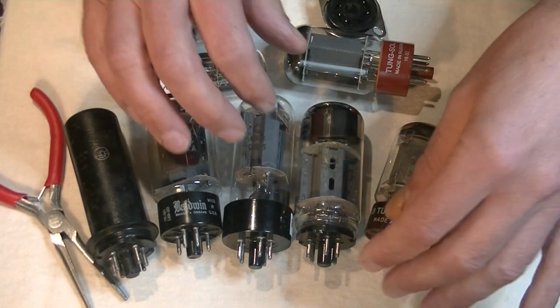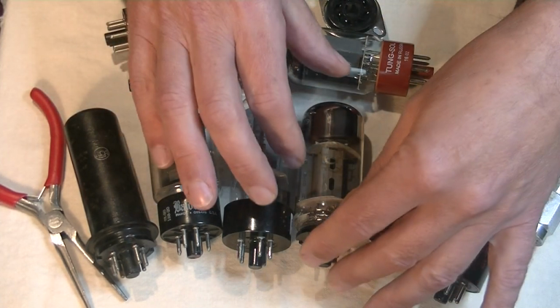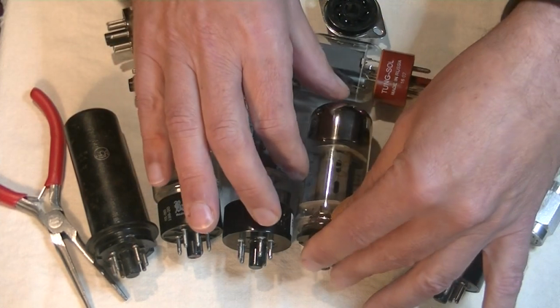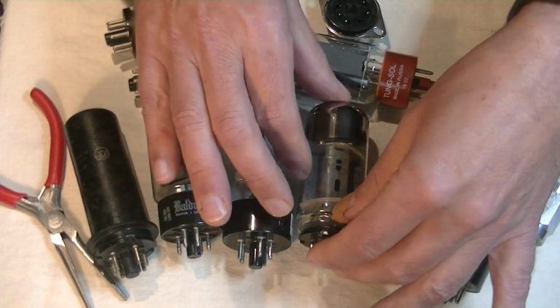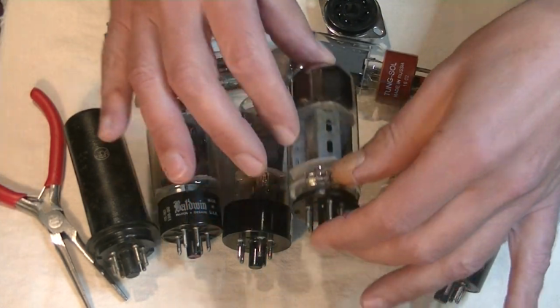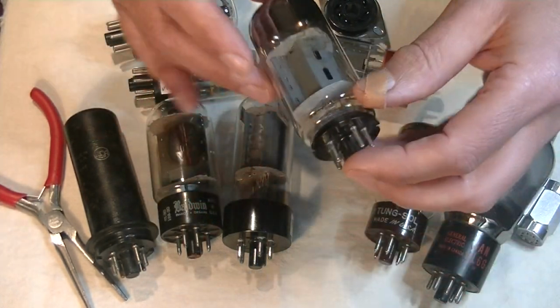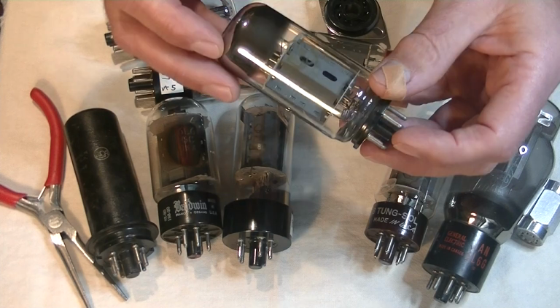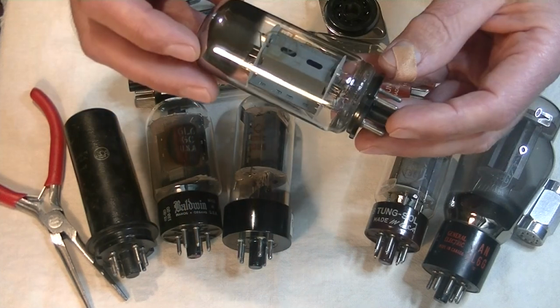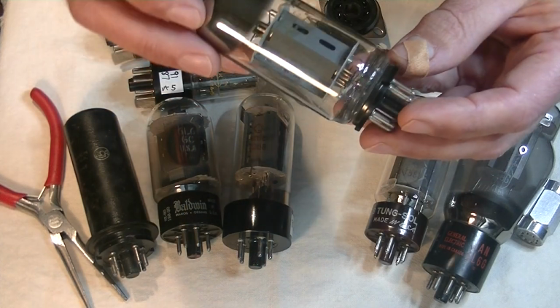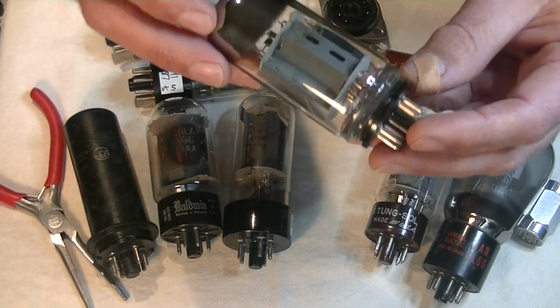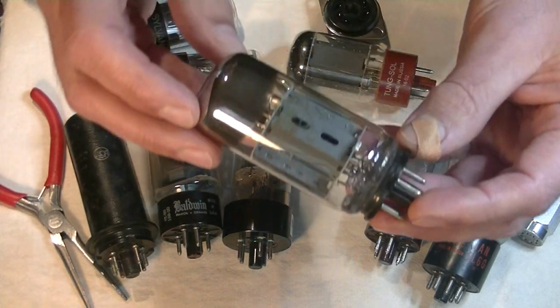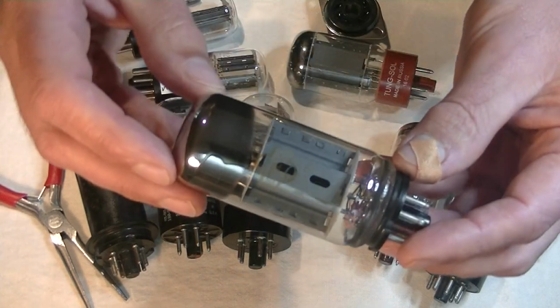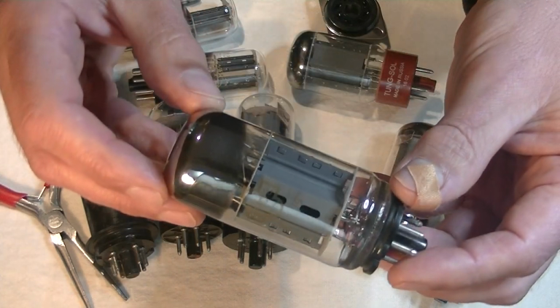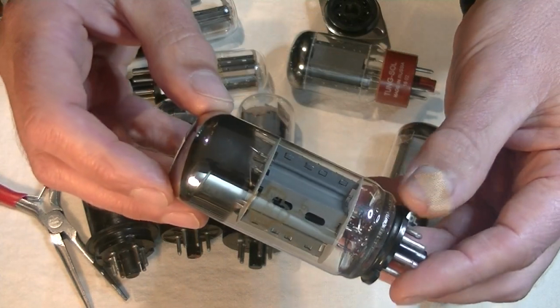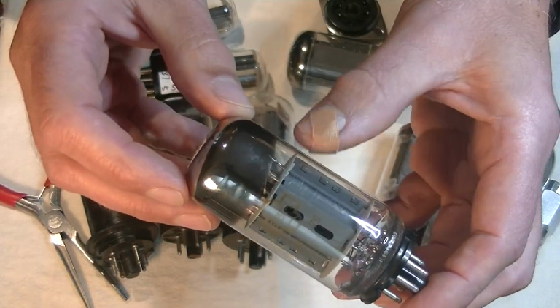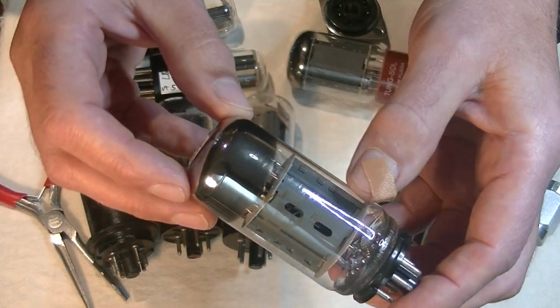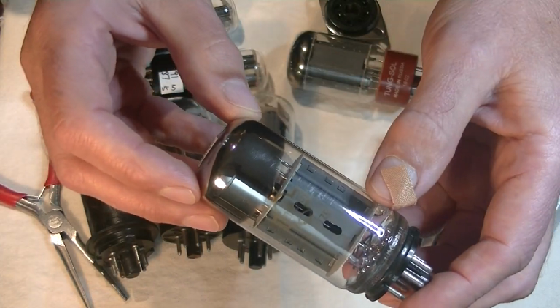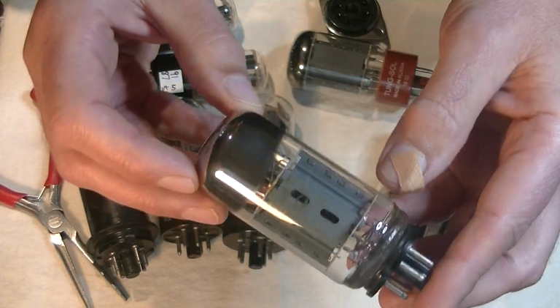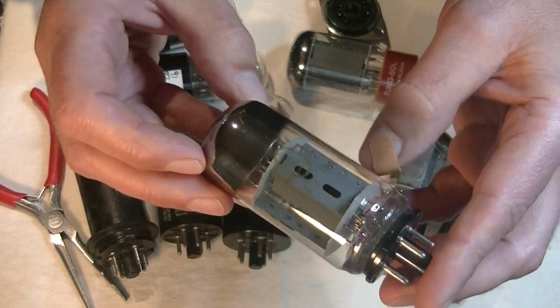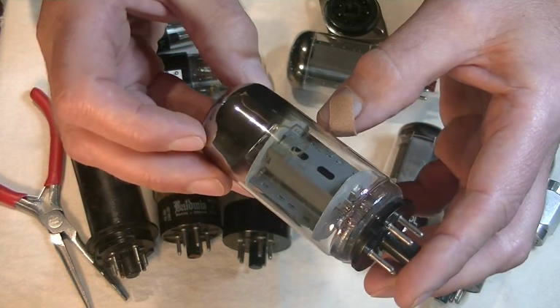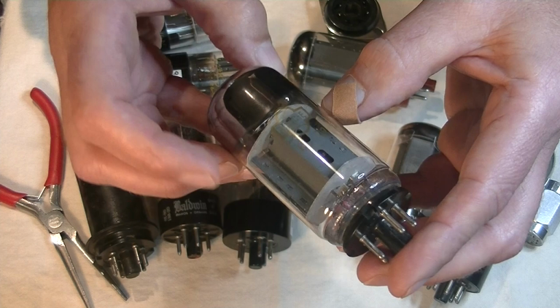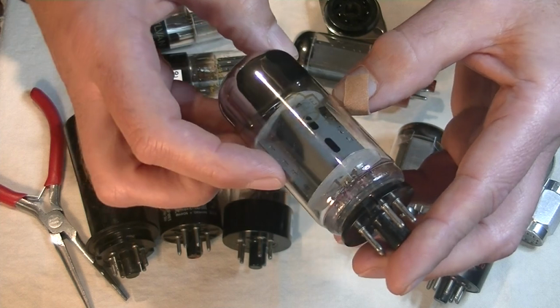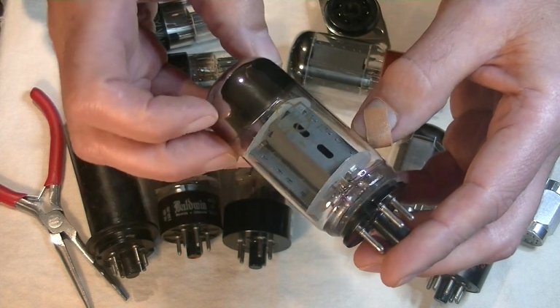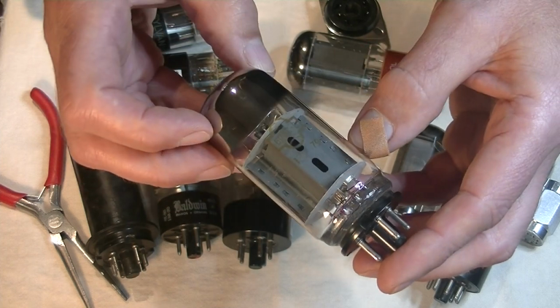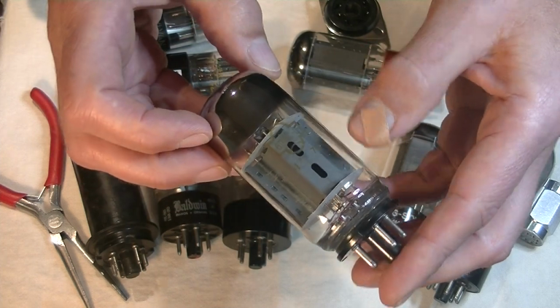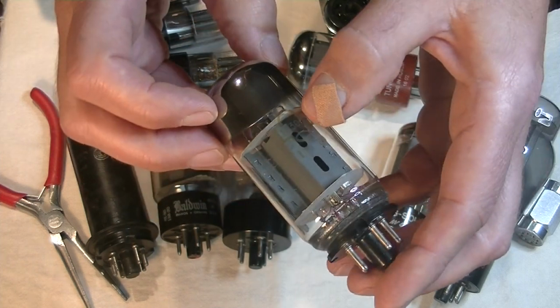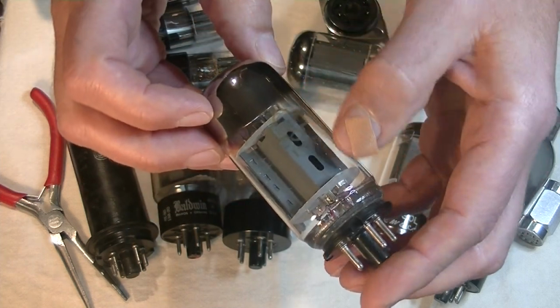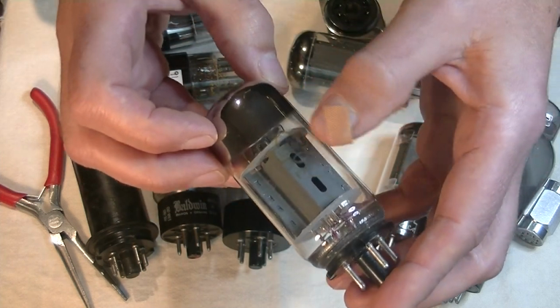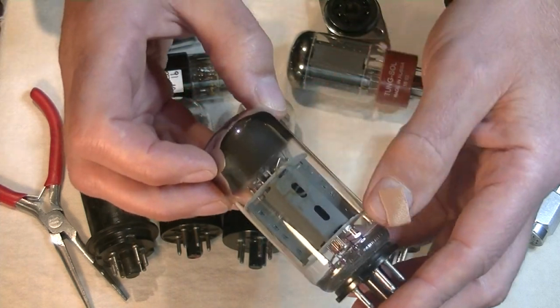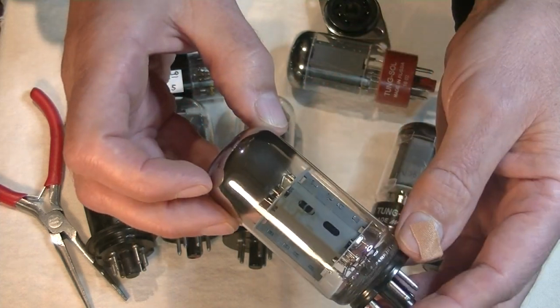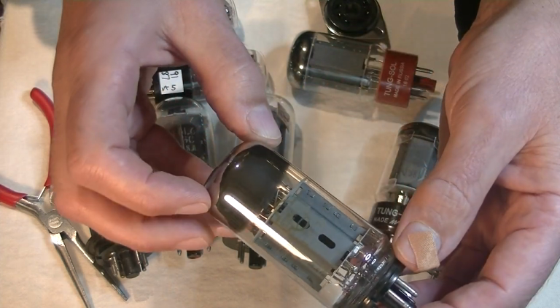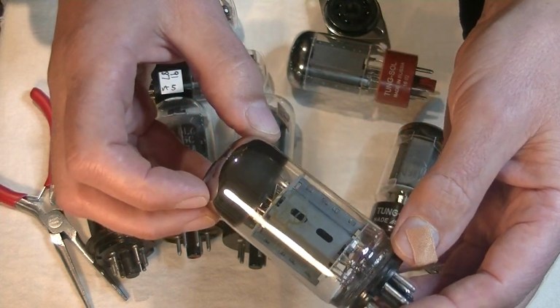Let's take a quick look at this Russian version of the 6L6. Look at the size of that plate structure — large wings to dissipate heat and some big slots to allow for ventilation.